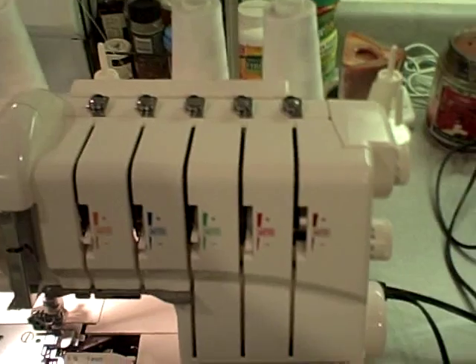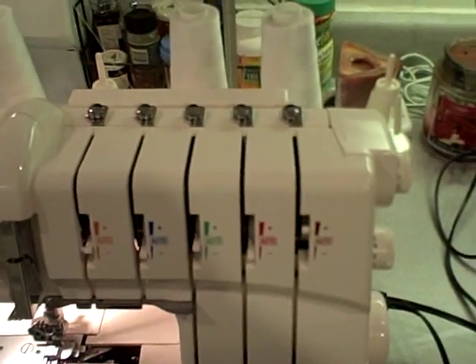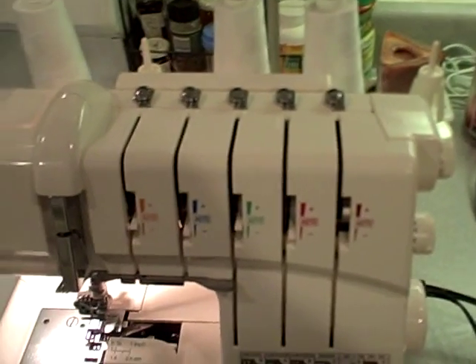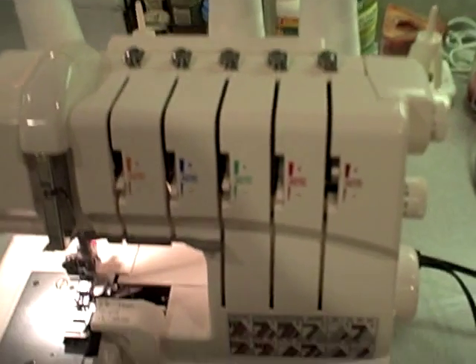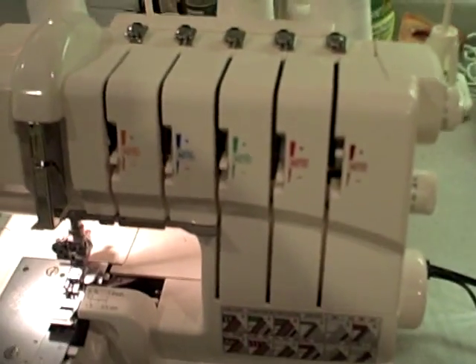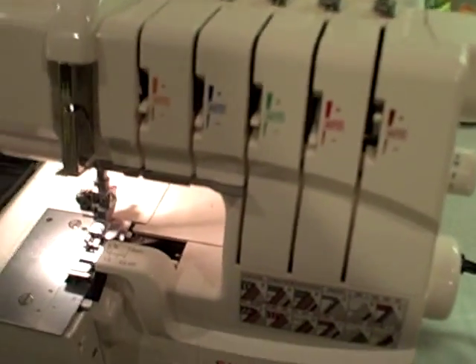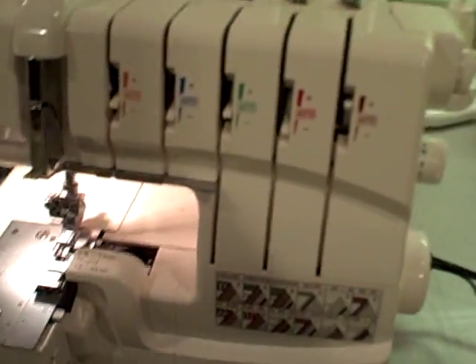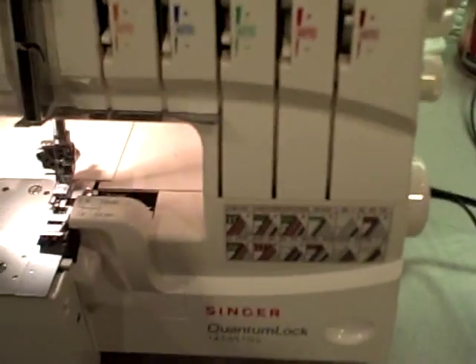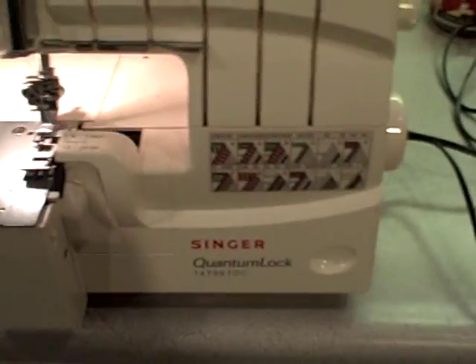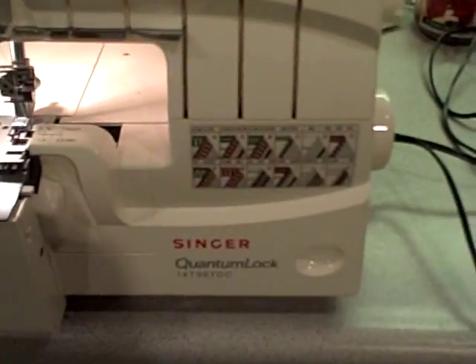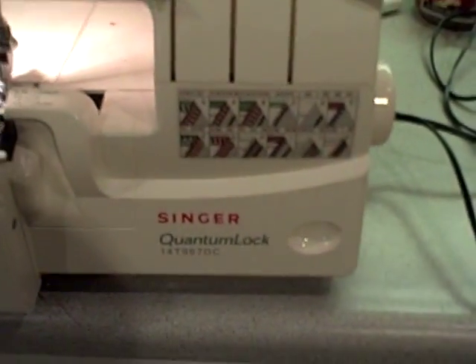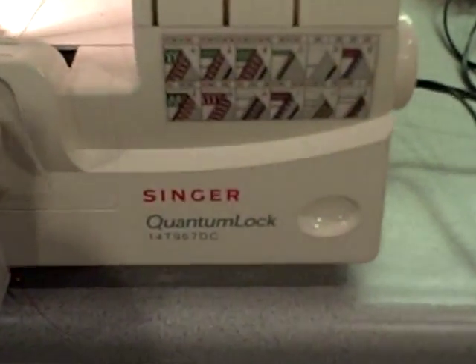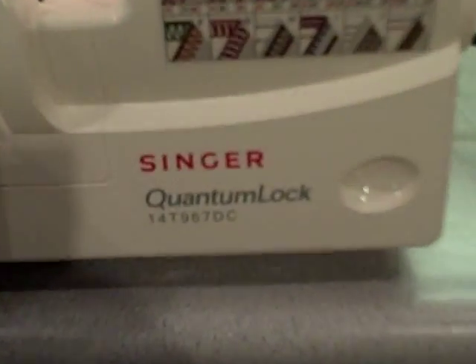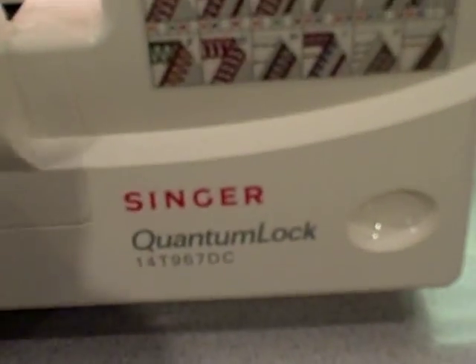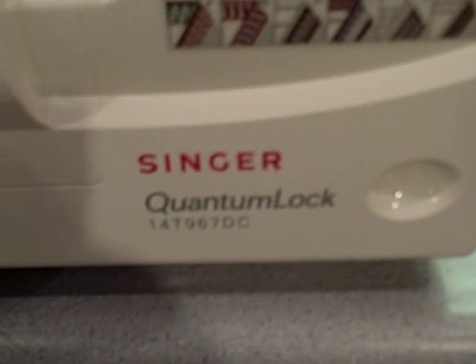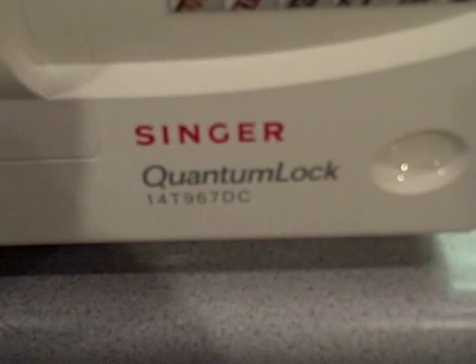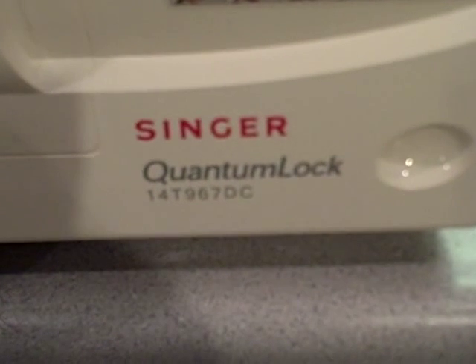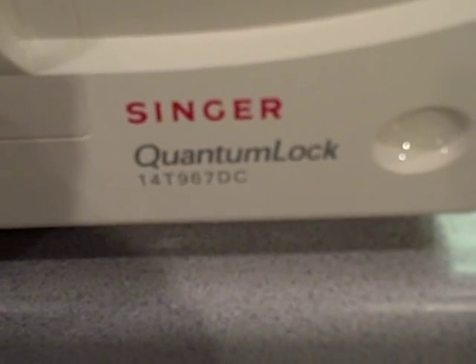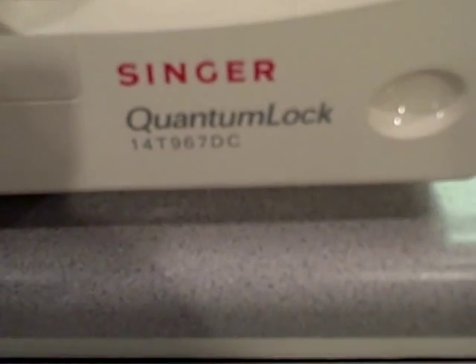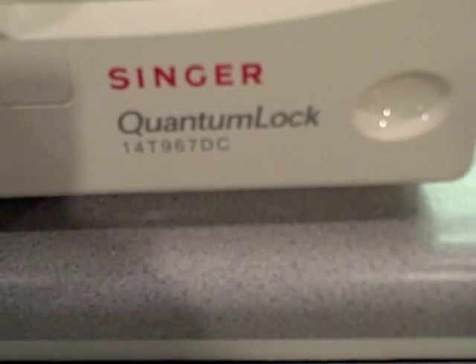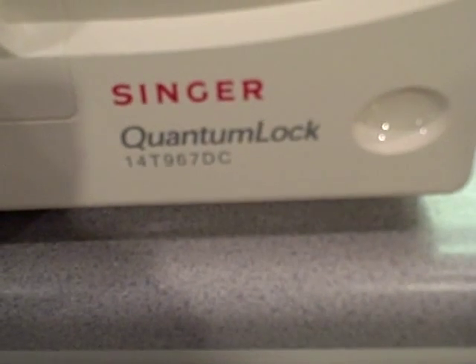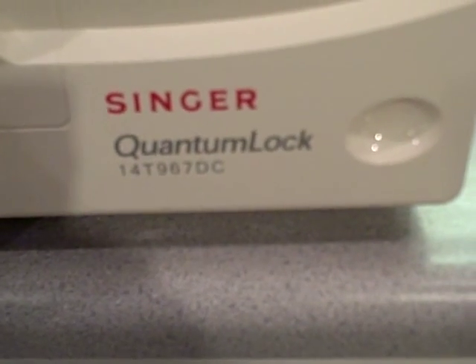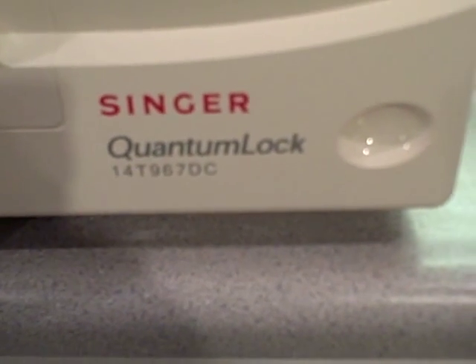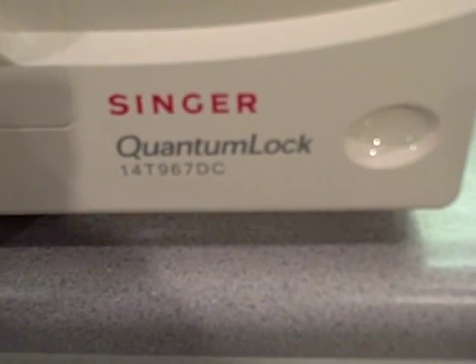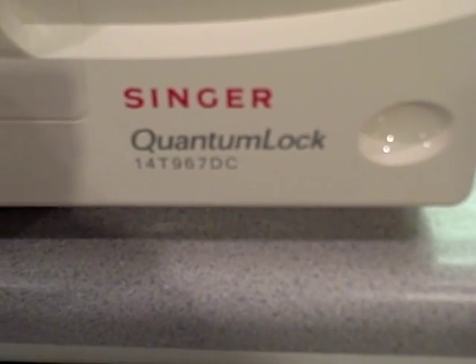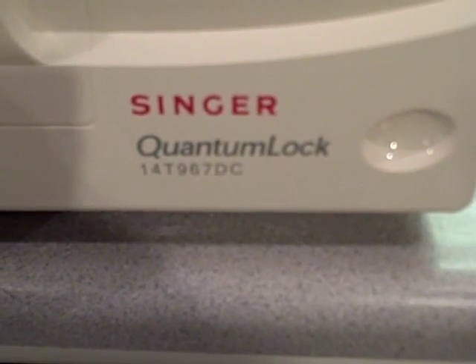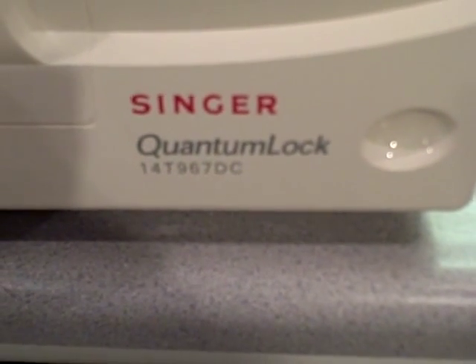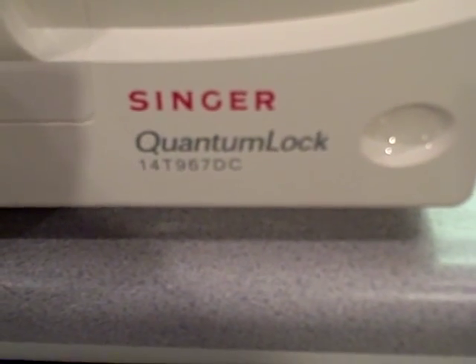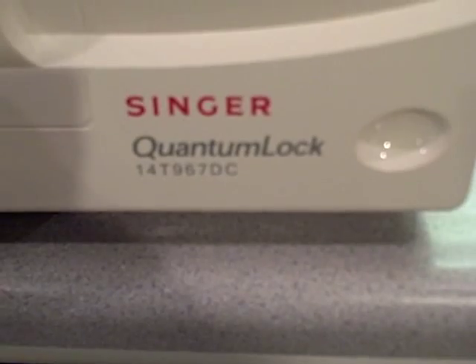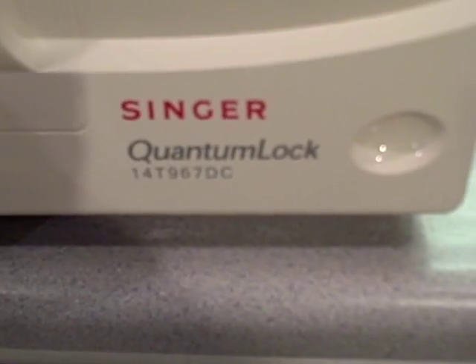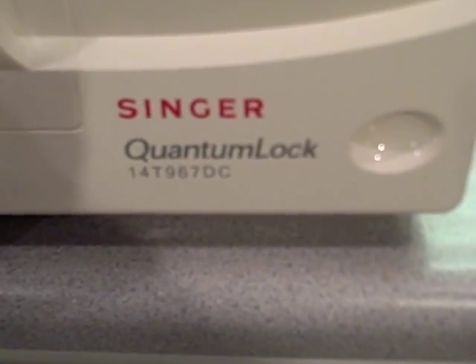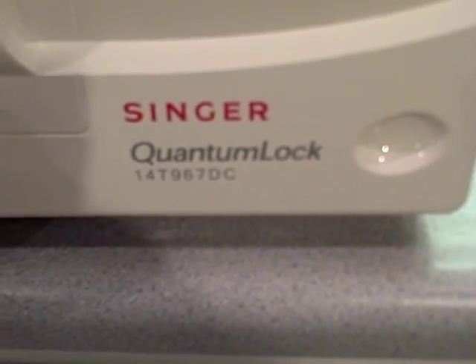As you can see, this is my machine, the Singer Quantum Lock 14T967DC.